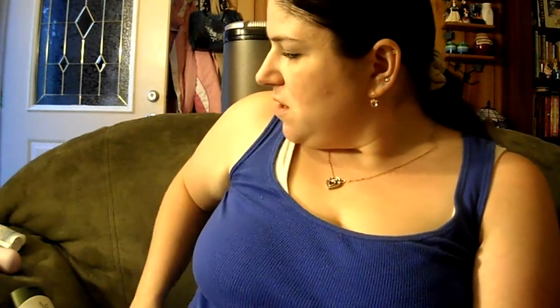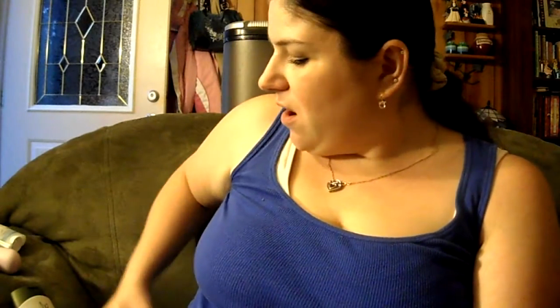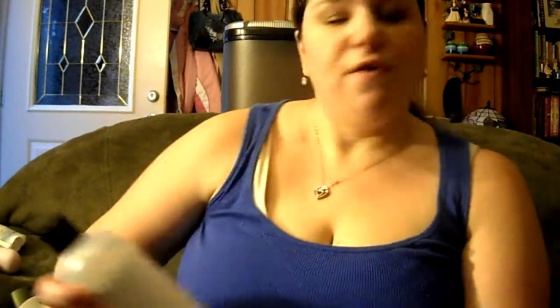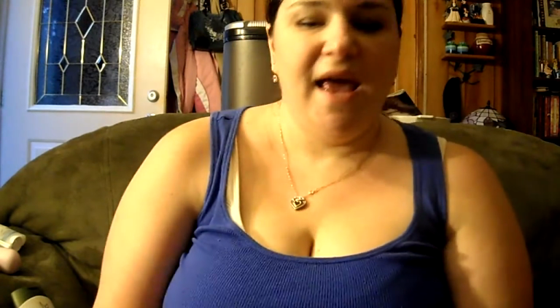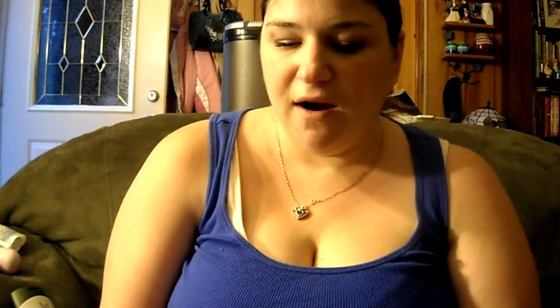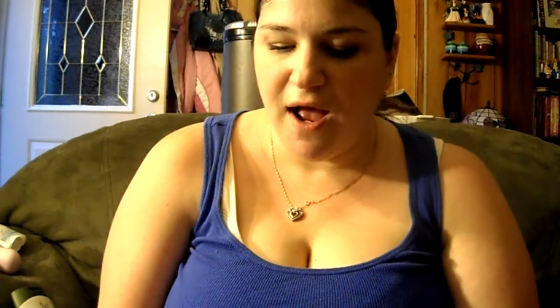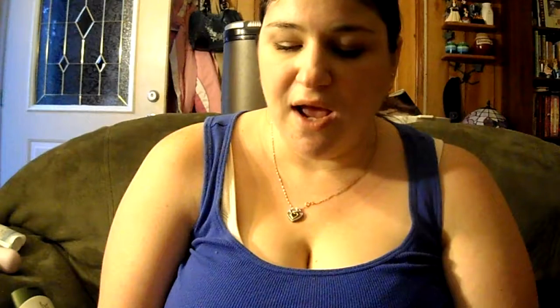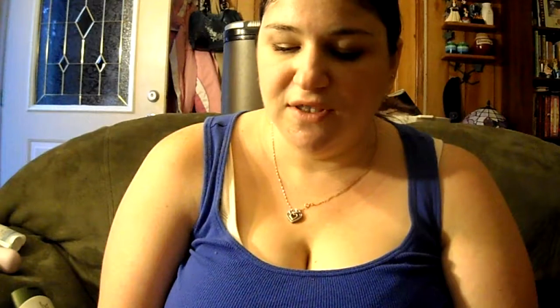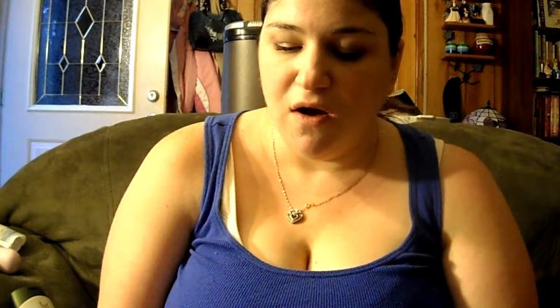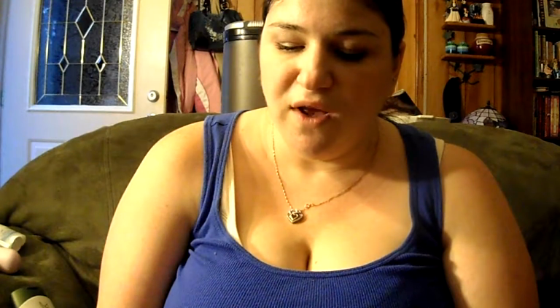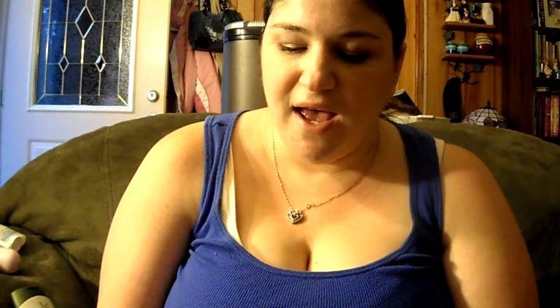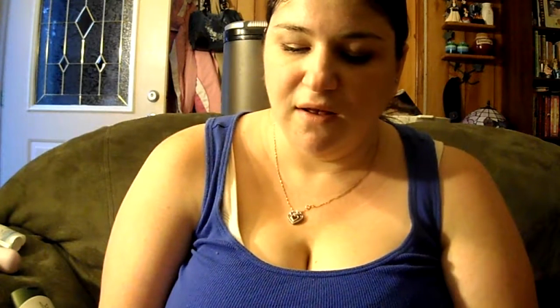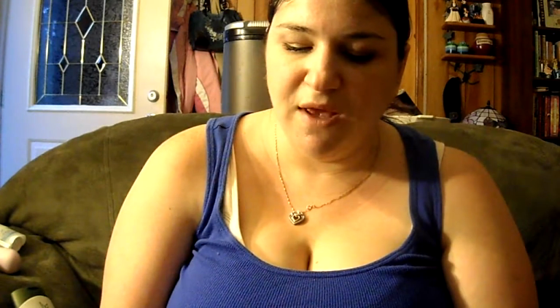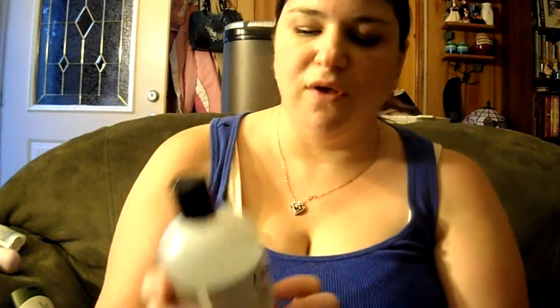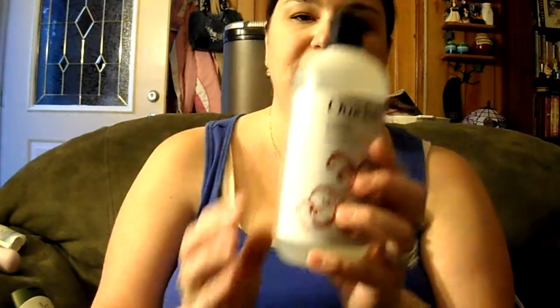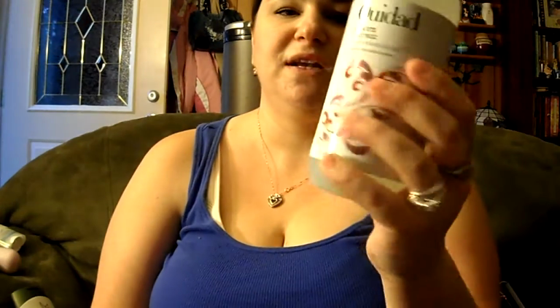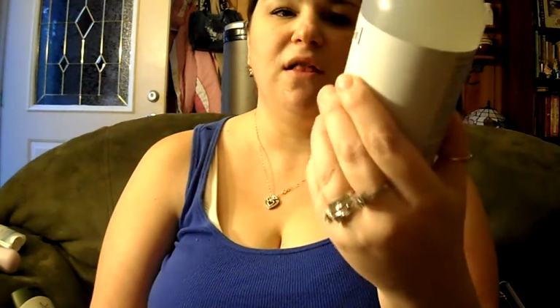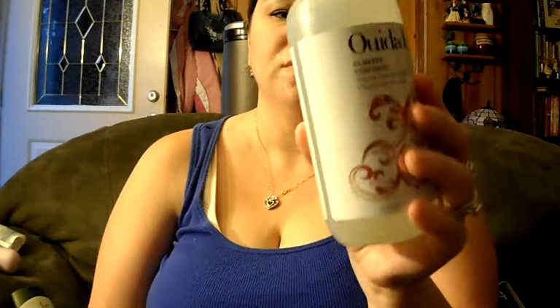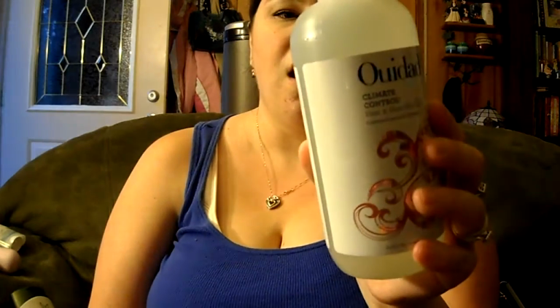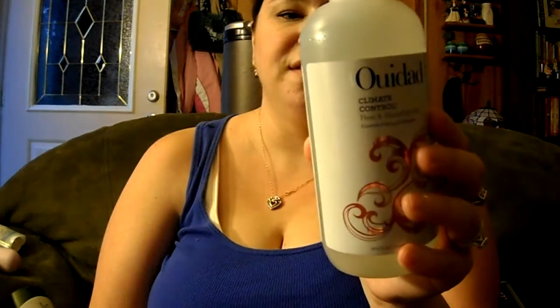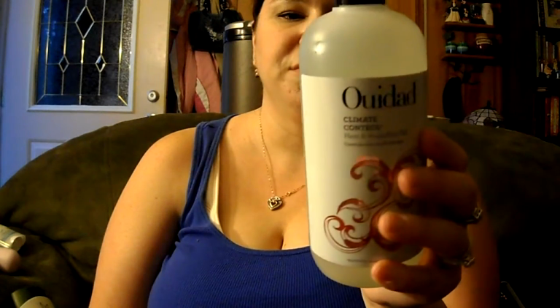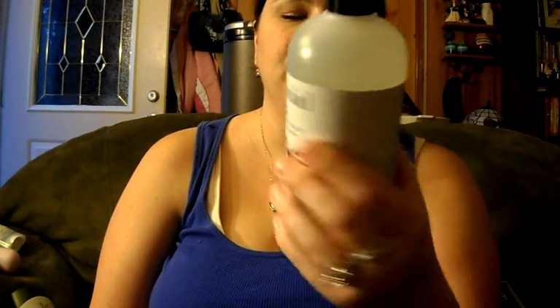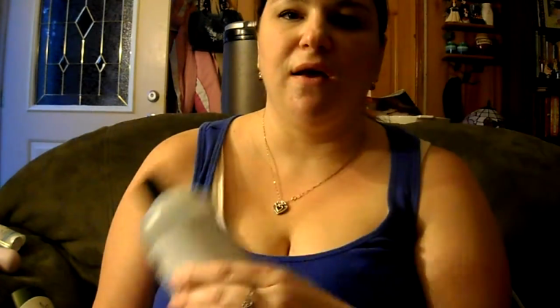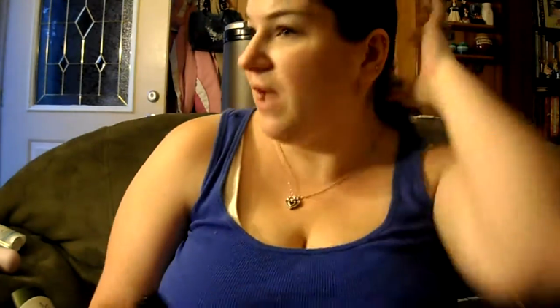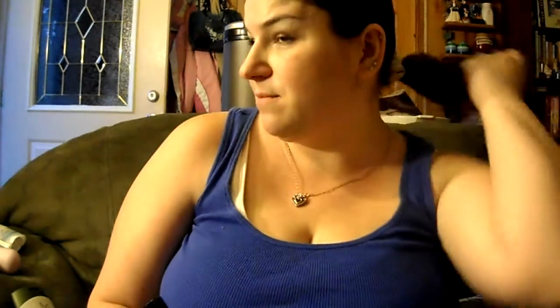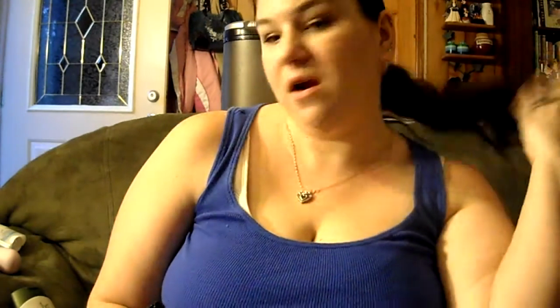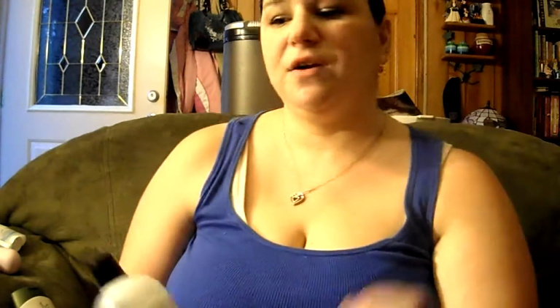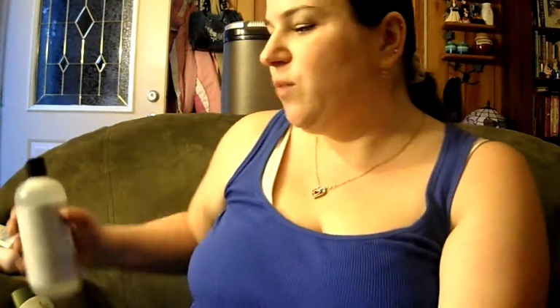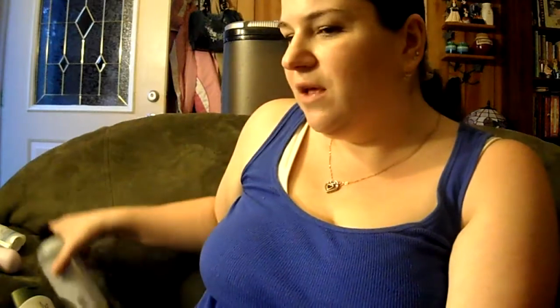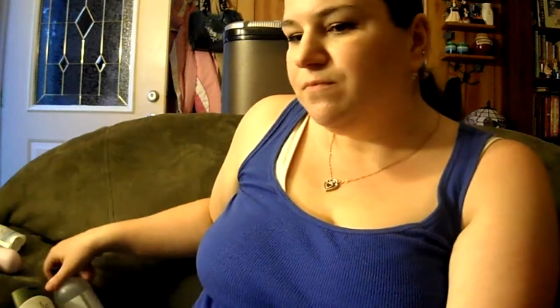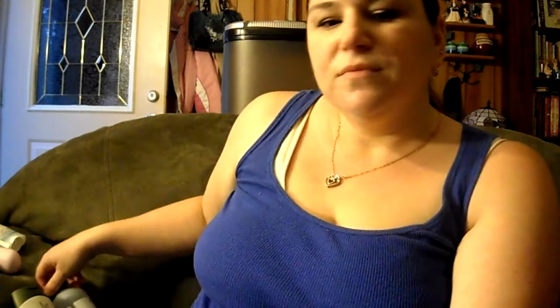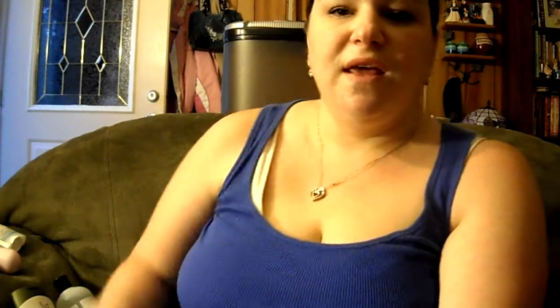And then also for my hair, I use the Oiyudad Climate Control Heat and Humidity Gel. And this works really good for the waves in my hair because my hair is really wavy.